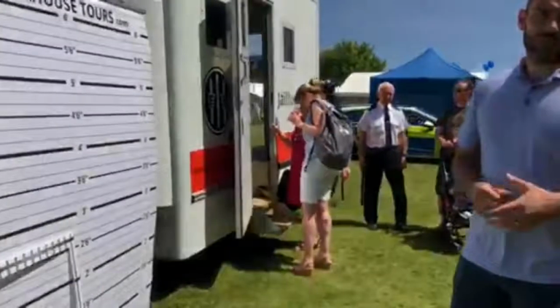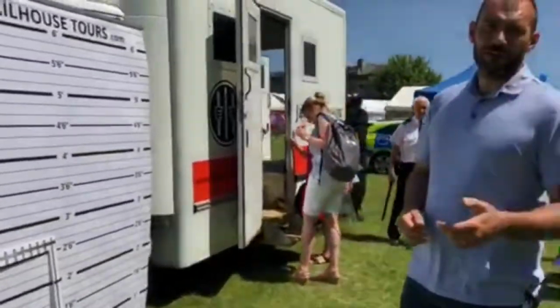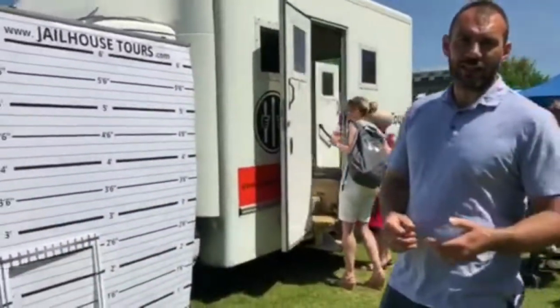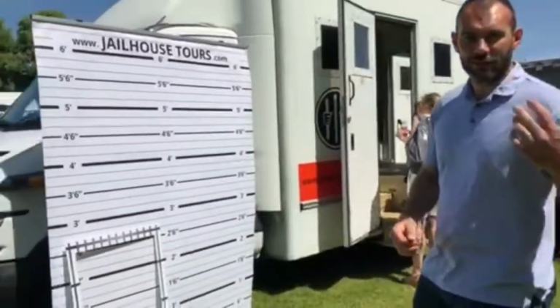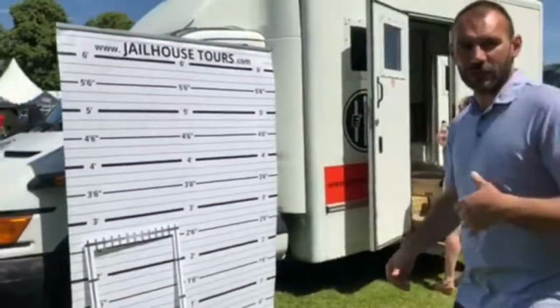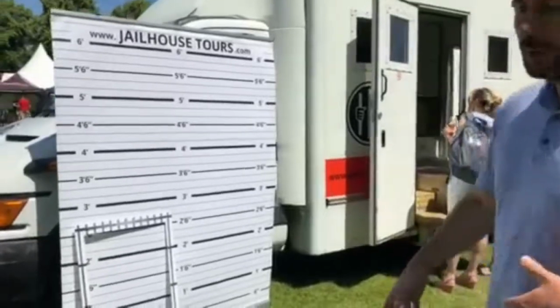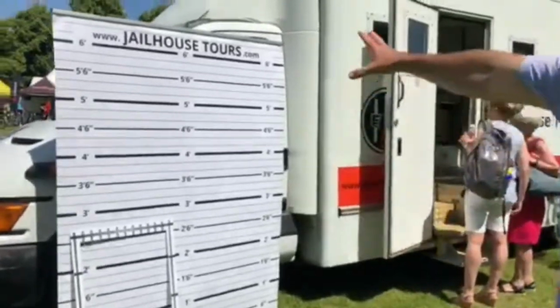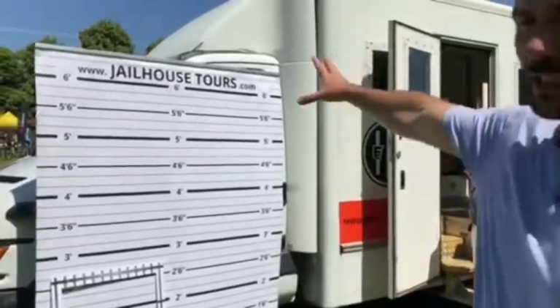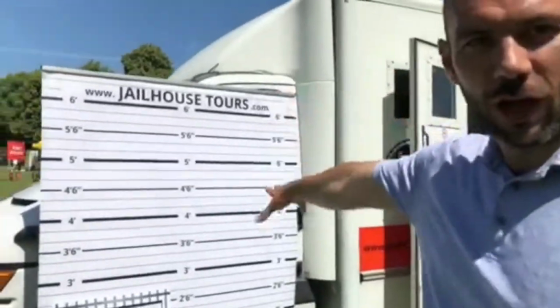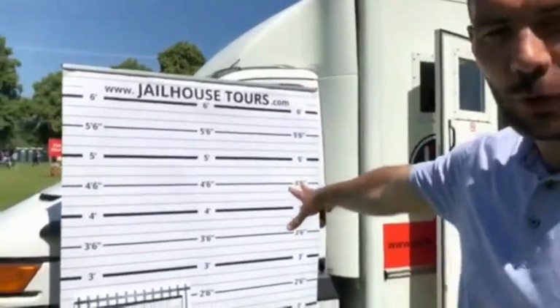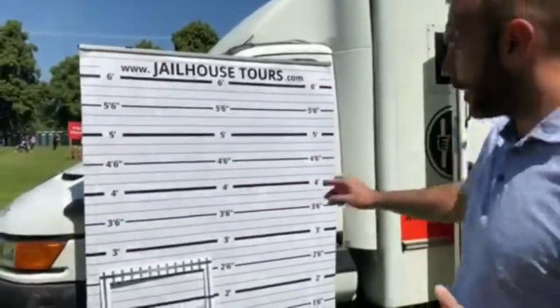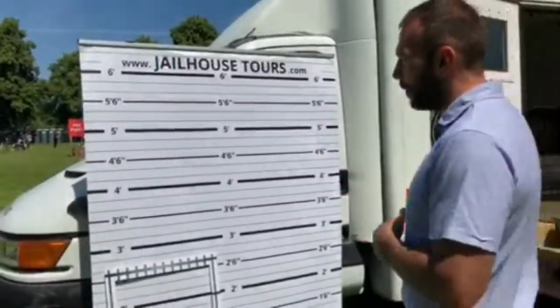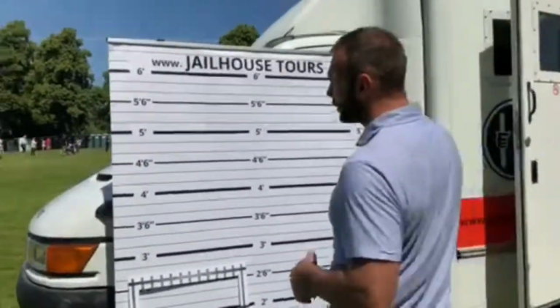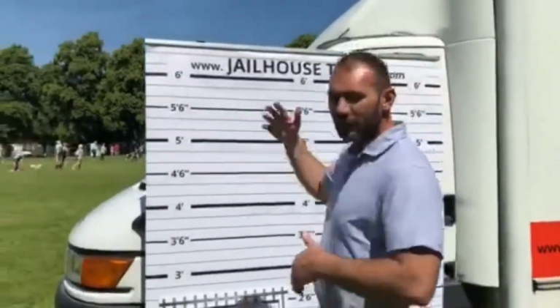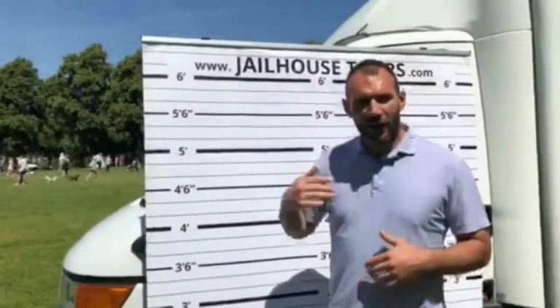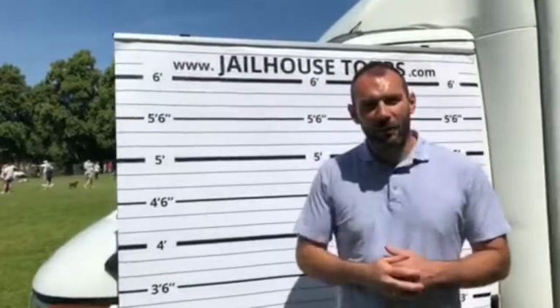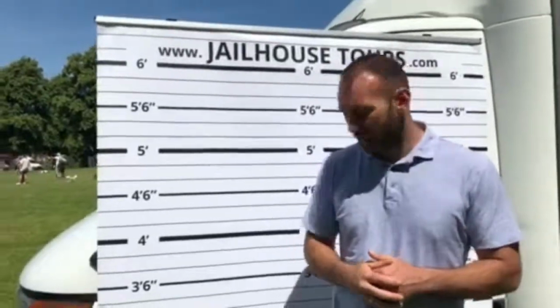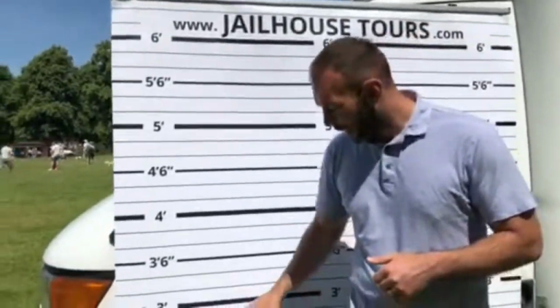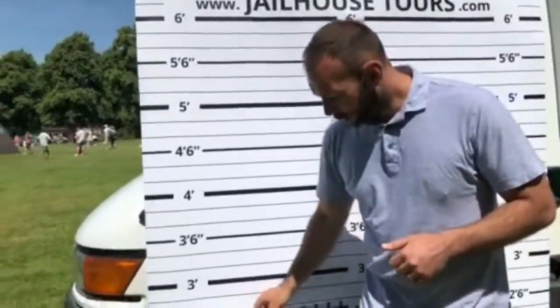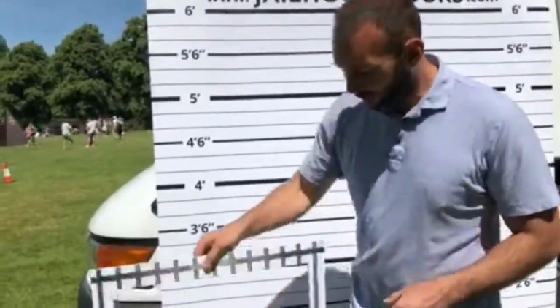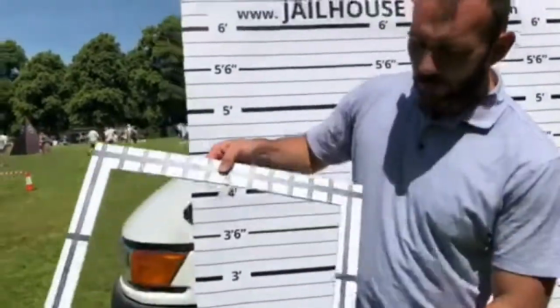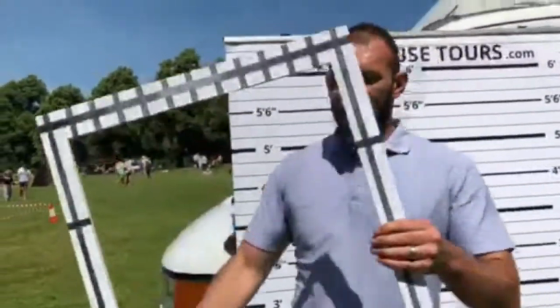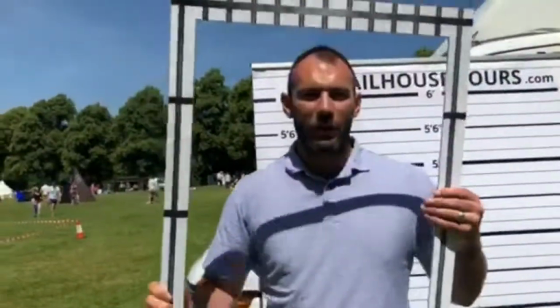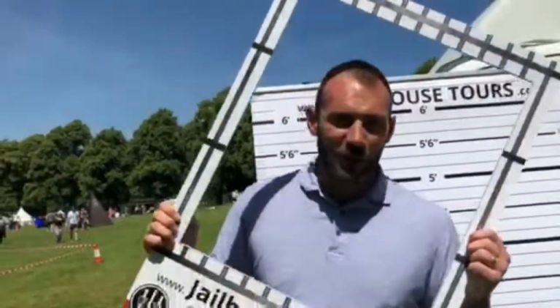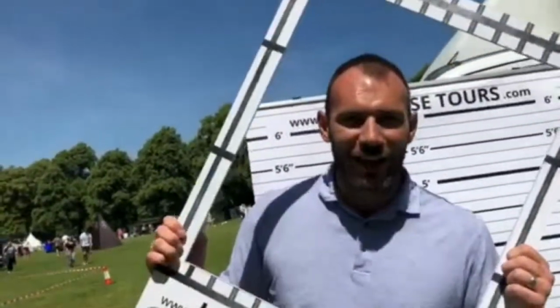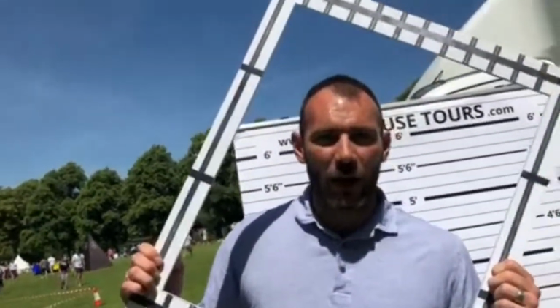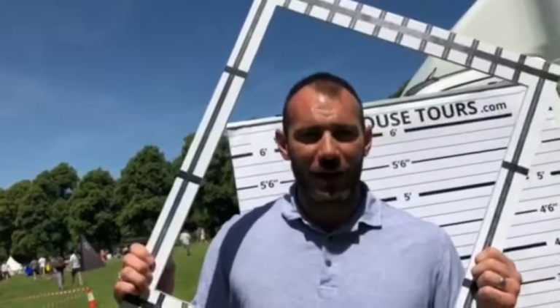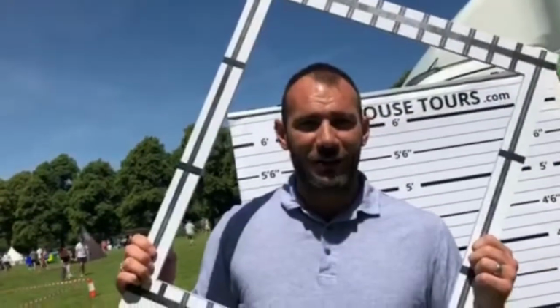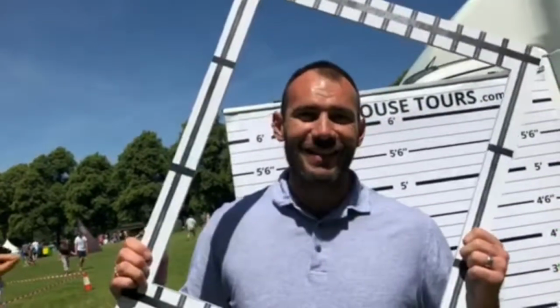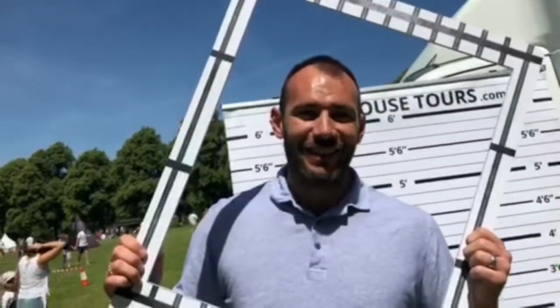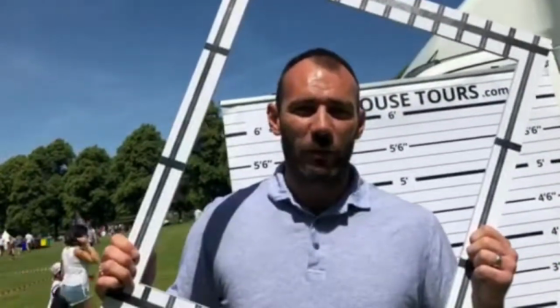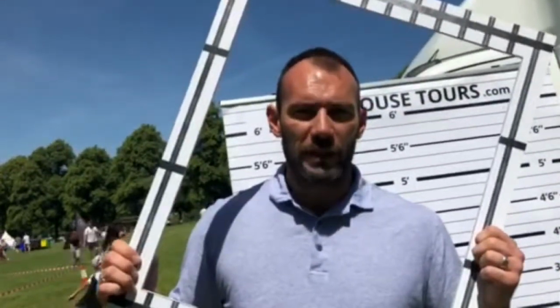We've set up various things. We've got our height board so you can come and take your mug shots, check out your height, have your mug shots taken there. We've got our lovely selfie board so you can come and put yourself into prison in any way you like — you can have your nice faces or you can have your prison faces.